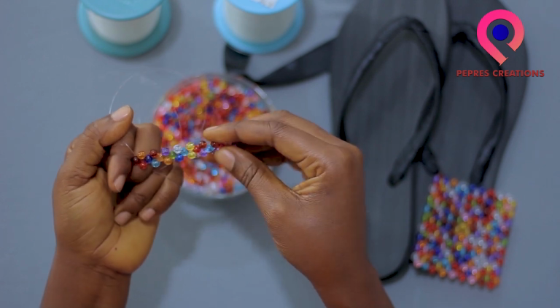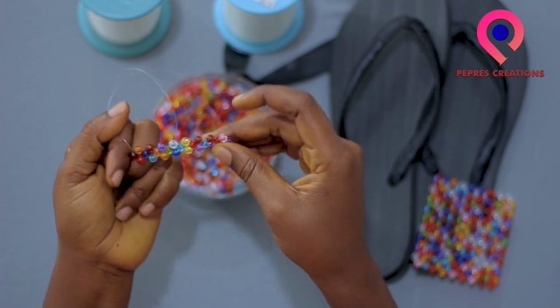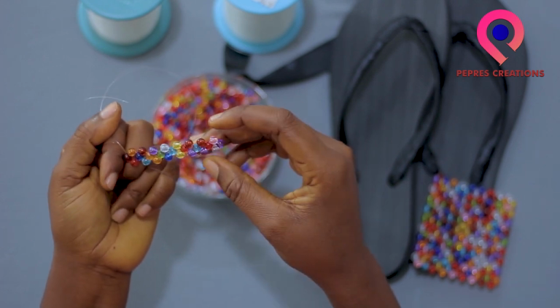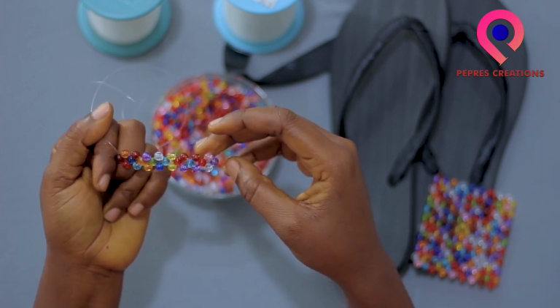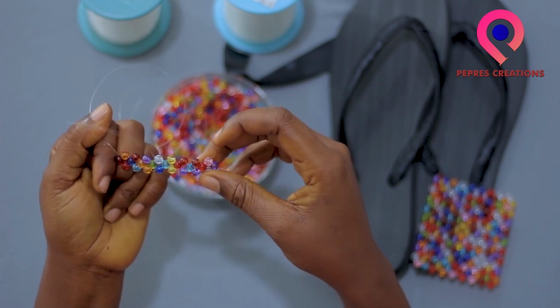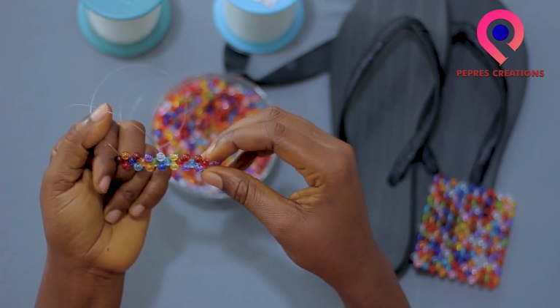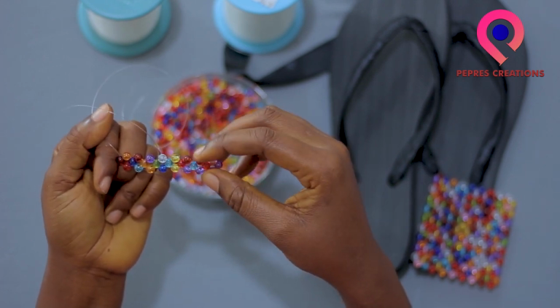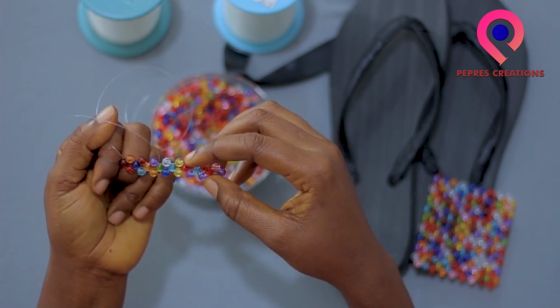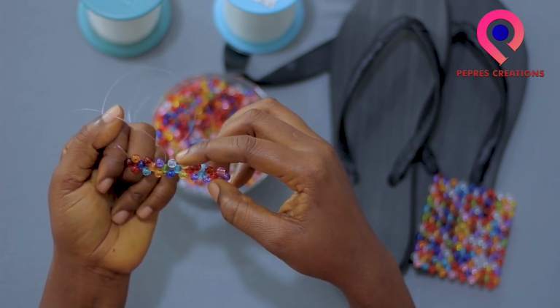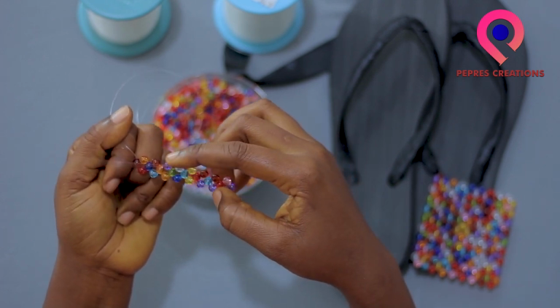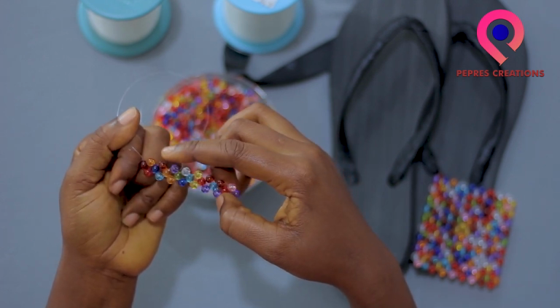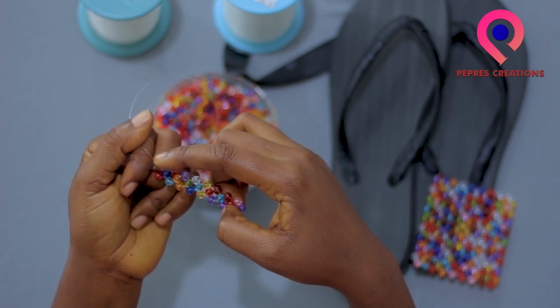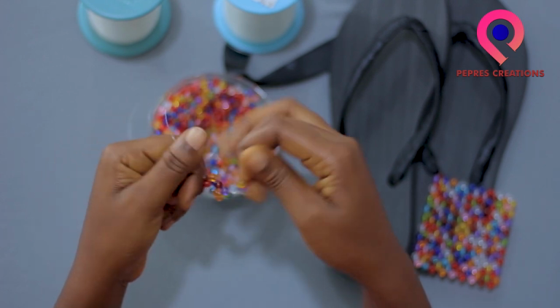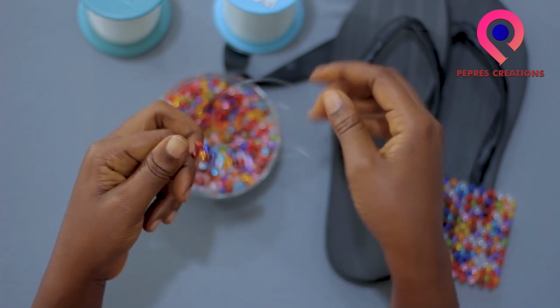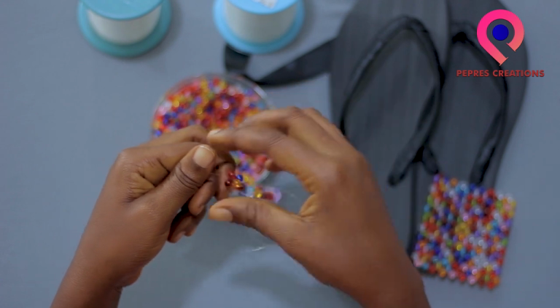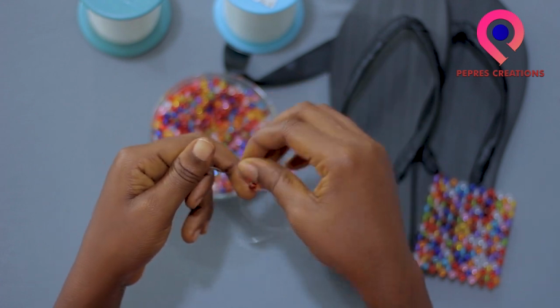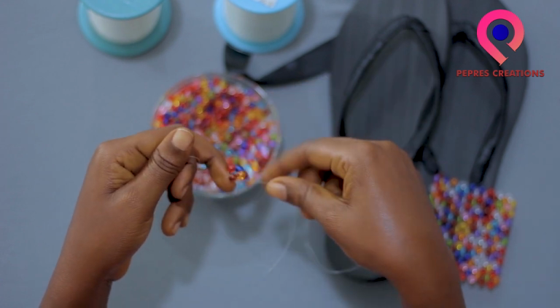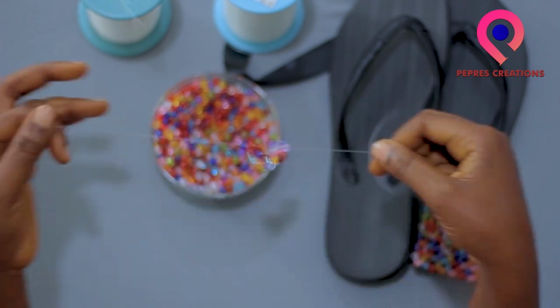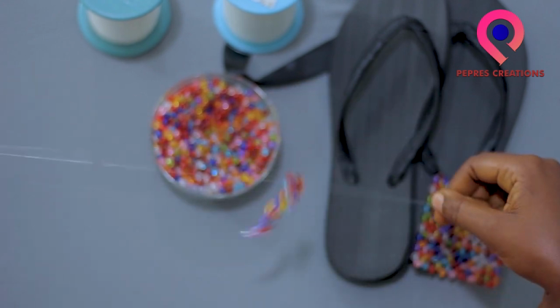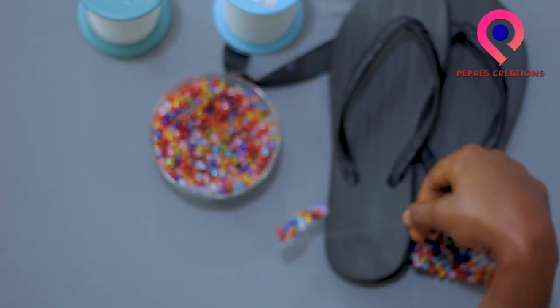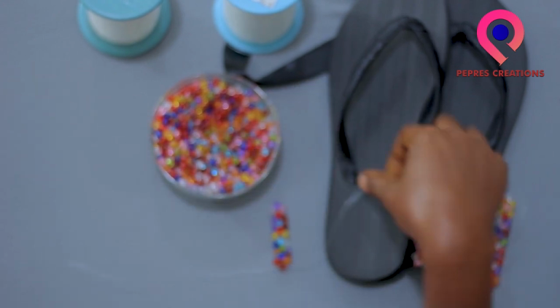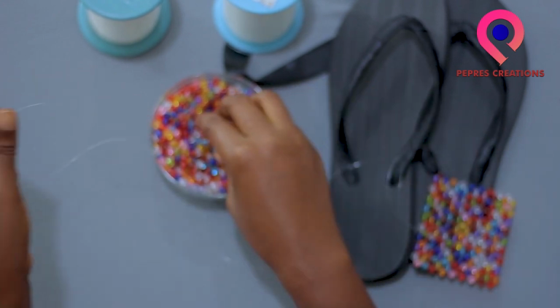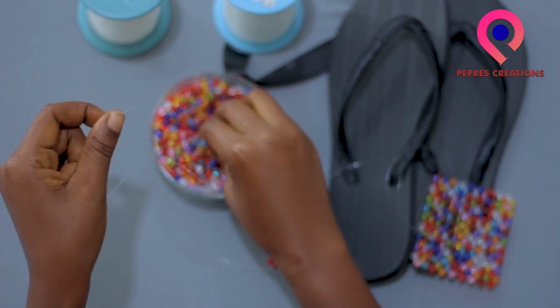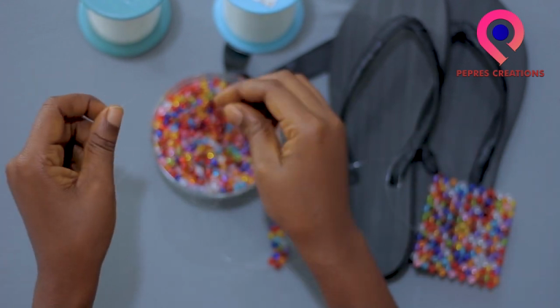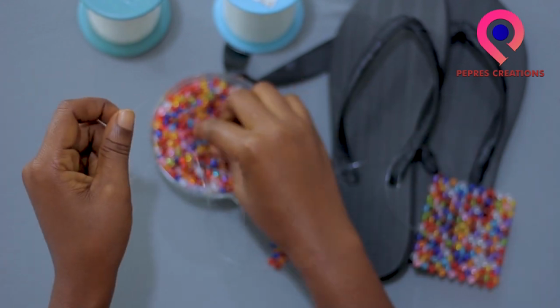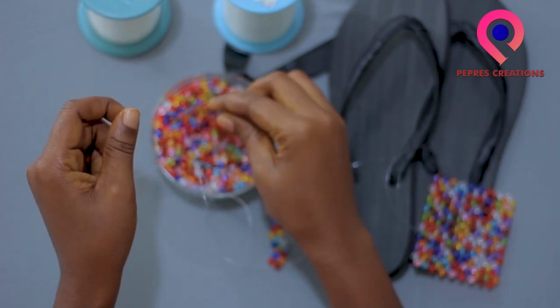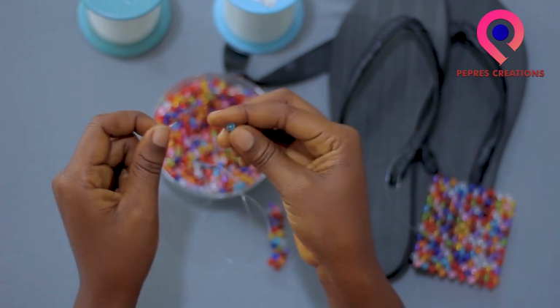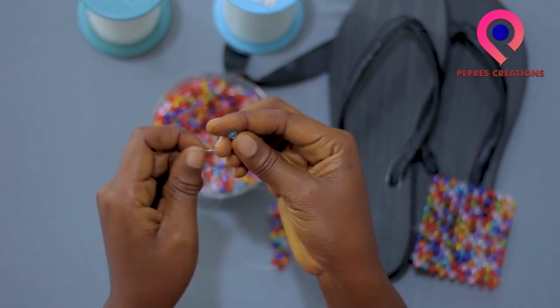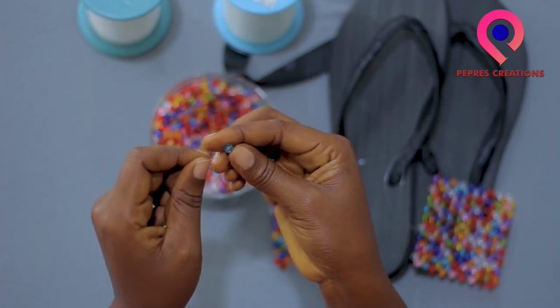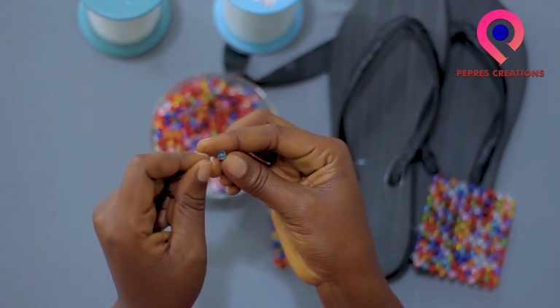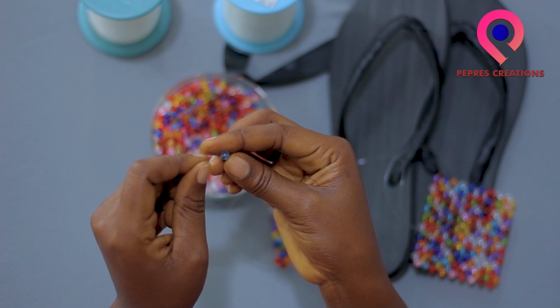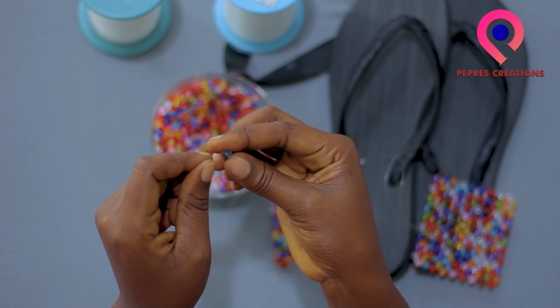So one, two, three, four, five, six, seven, eight — we are coming to ten. We are working on the nine beads, and this is the nine.